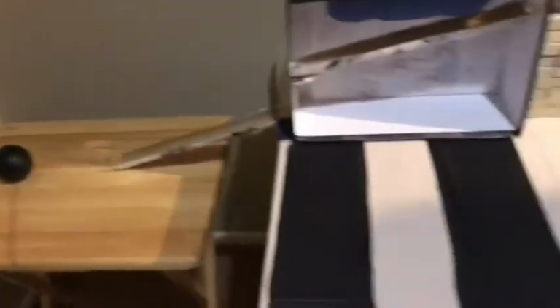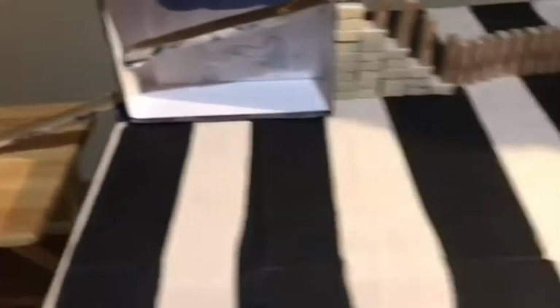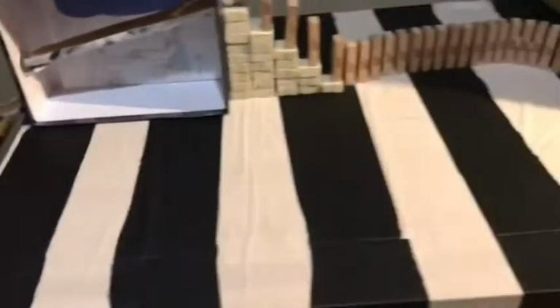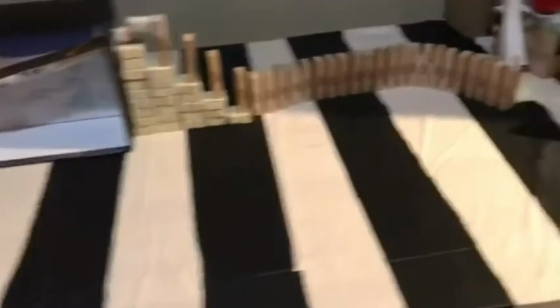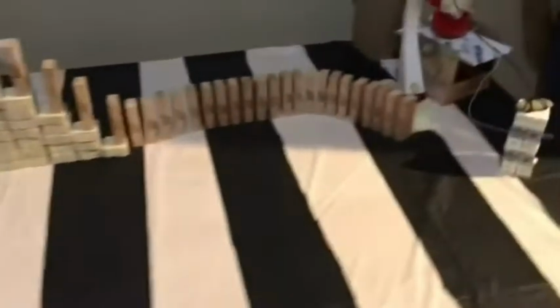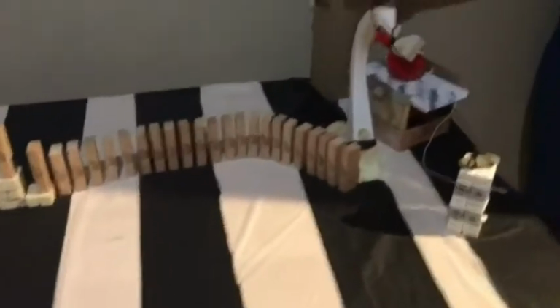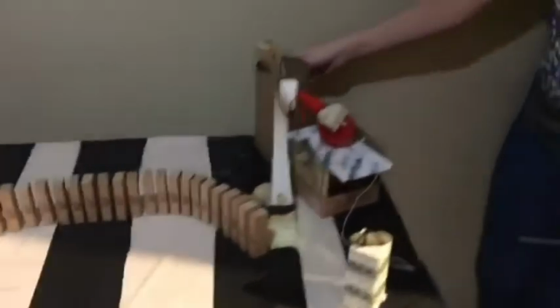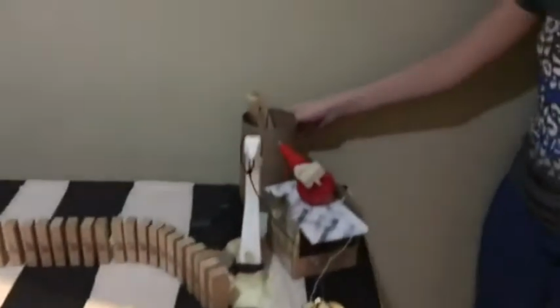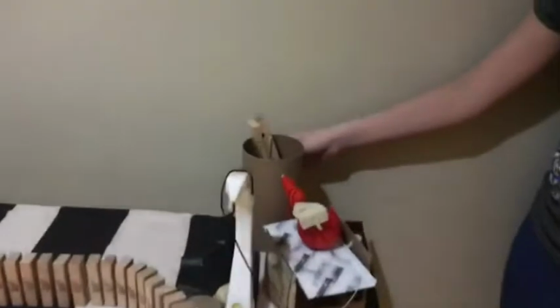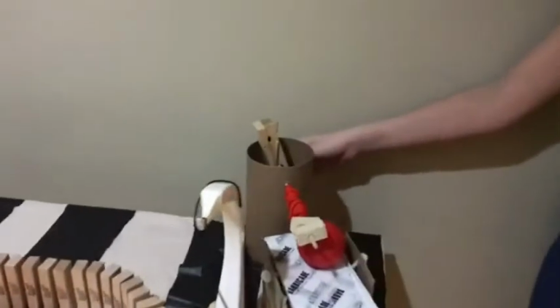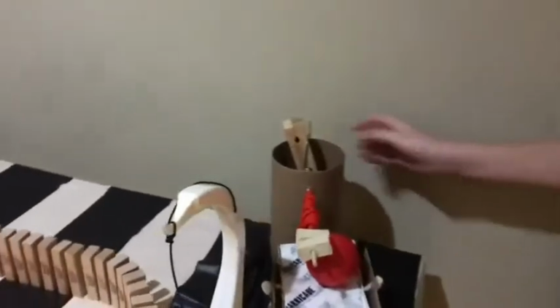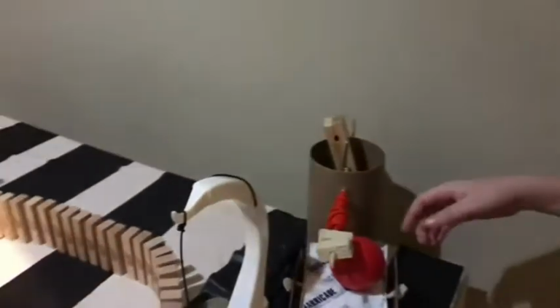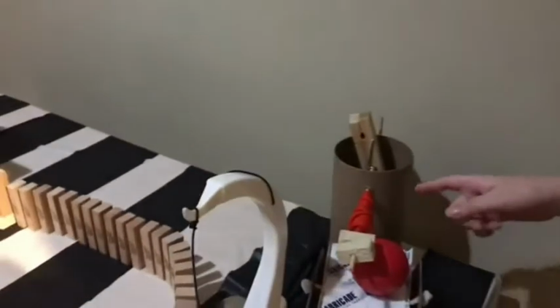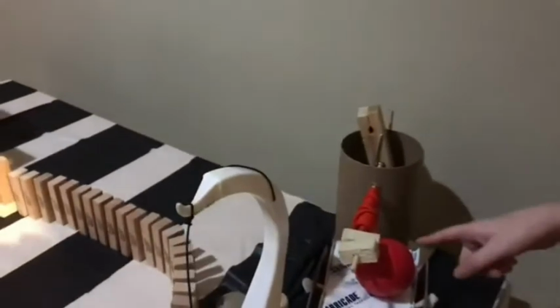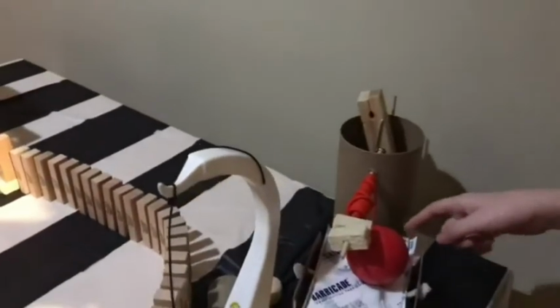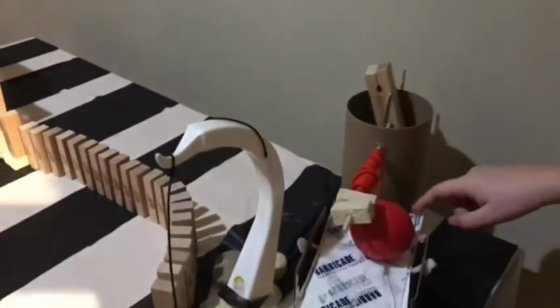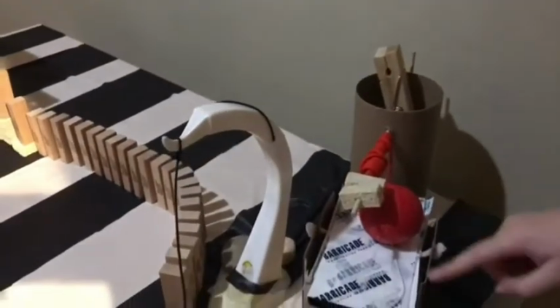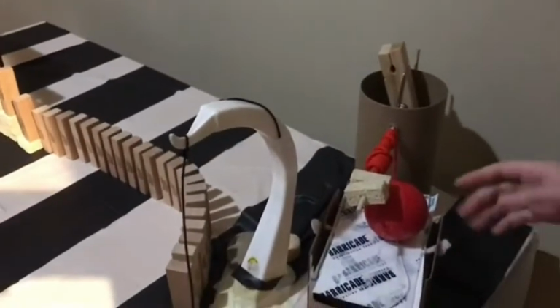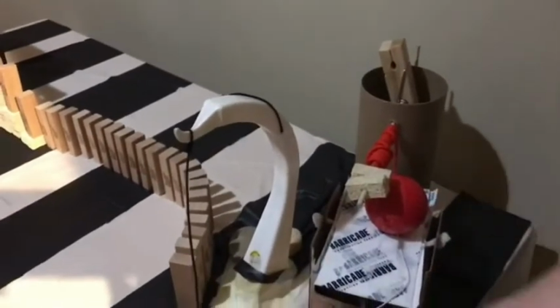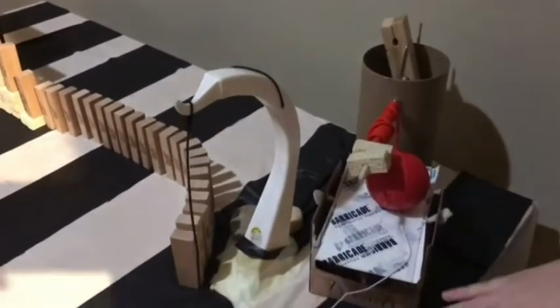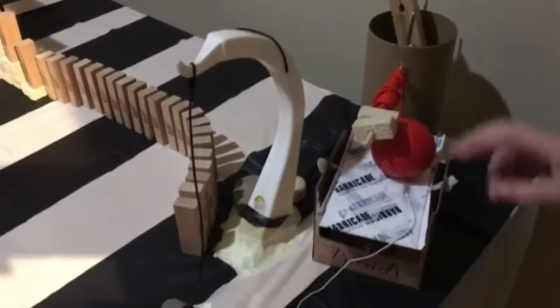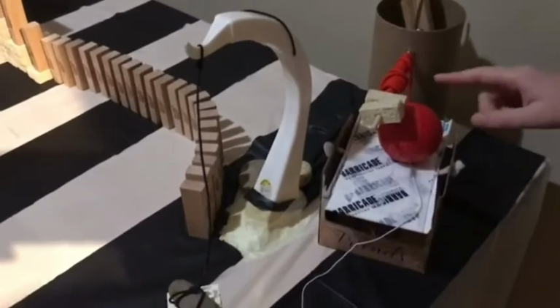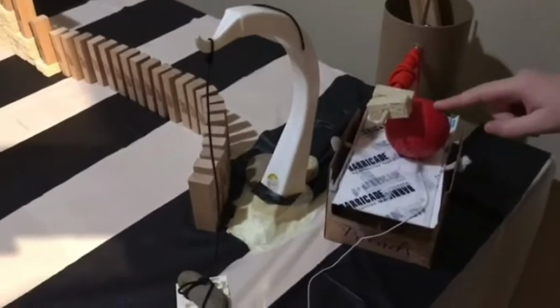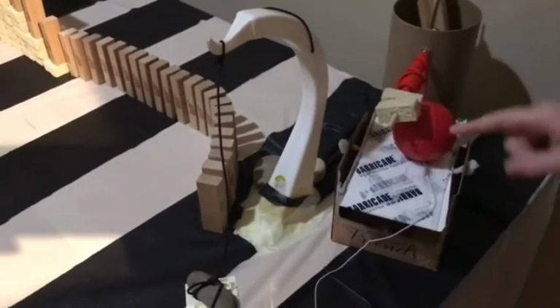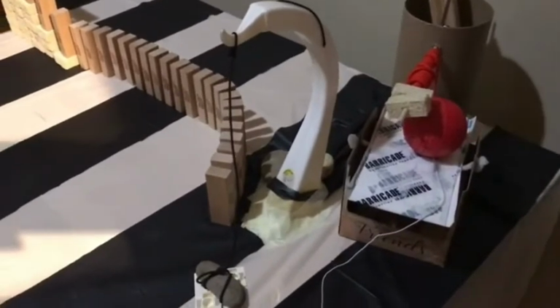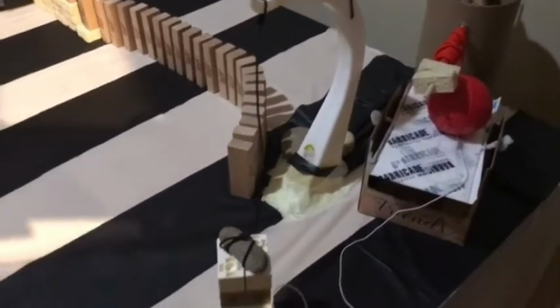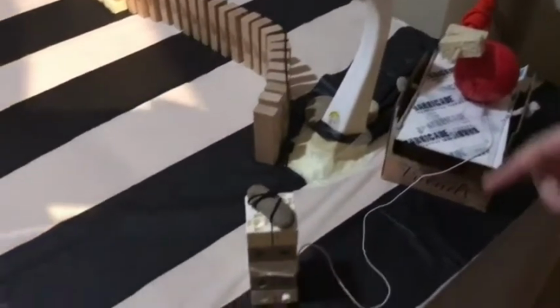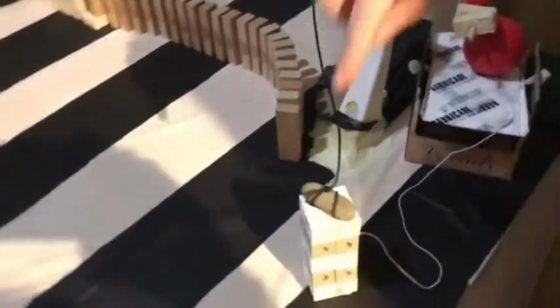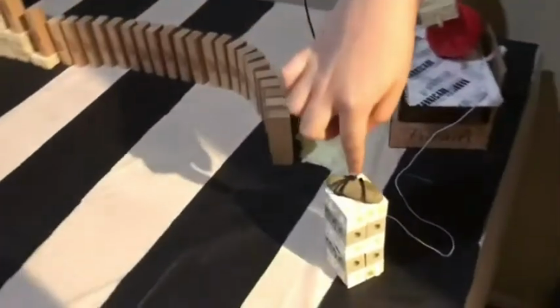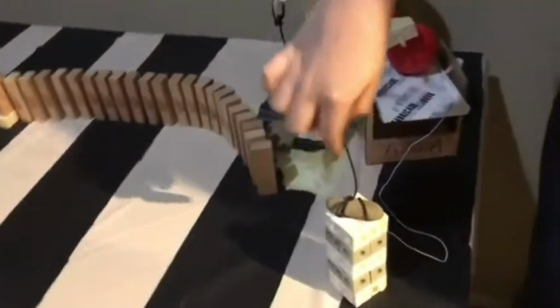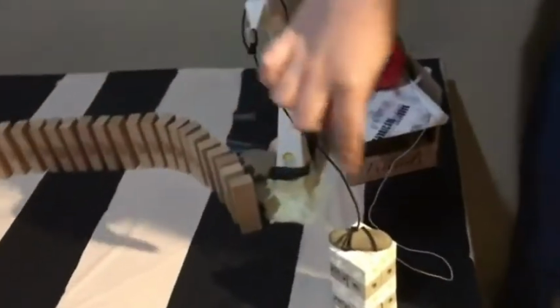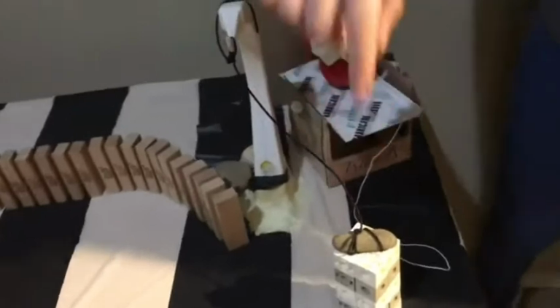I need to turn this stick, causing this piece of cardboard to turn, making this ball fall, which will end up swinging this rock.